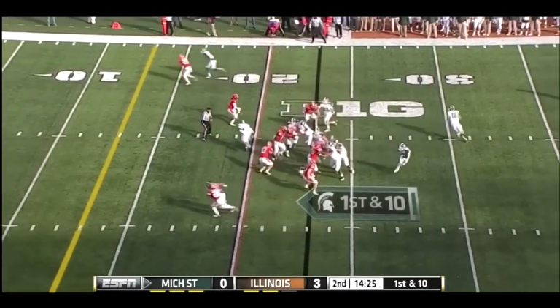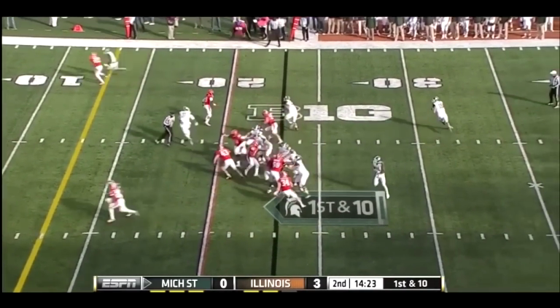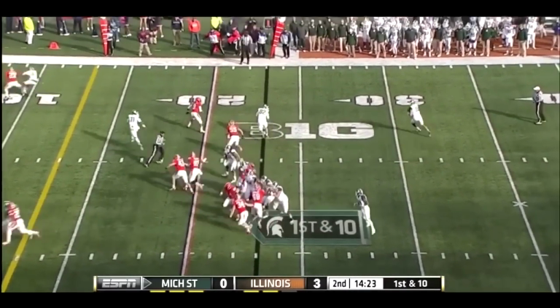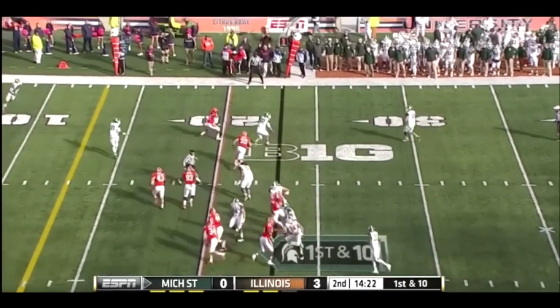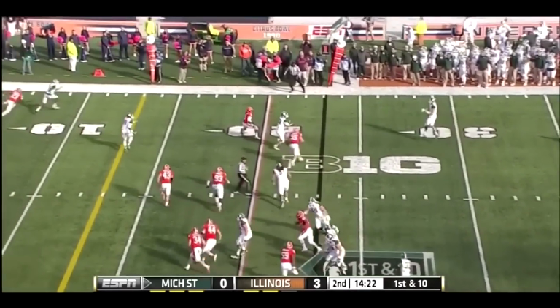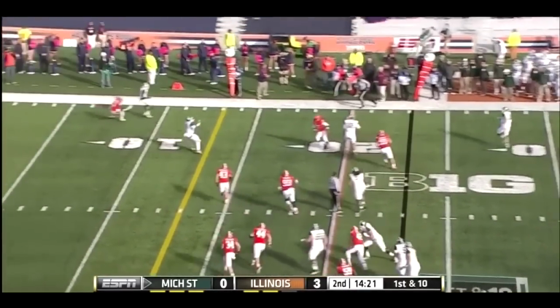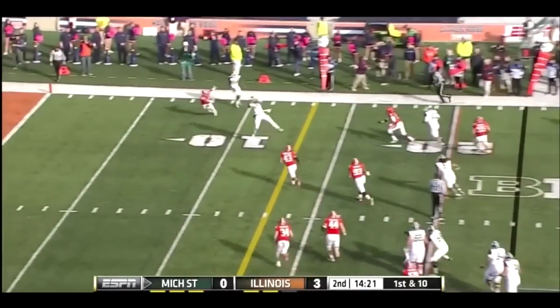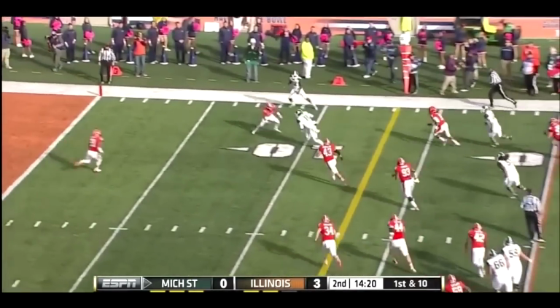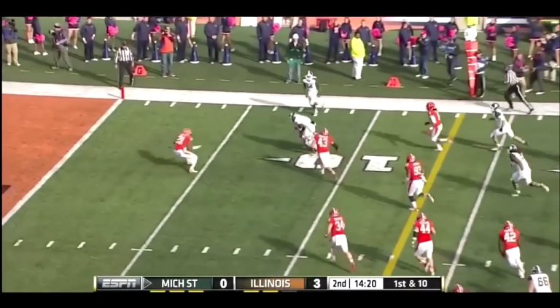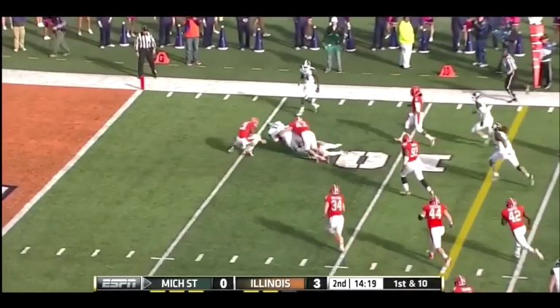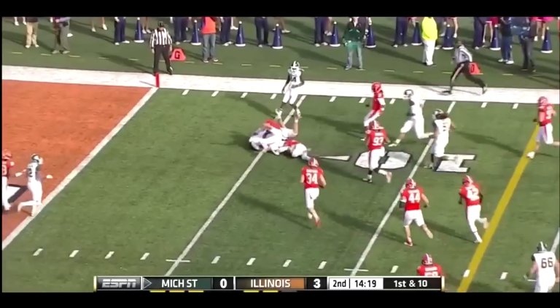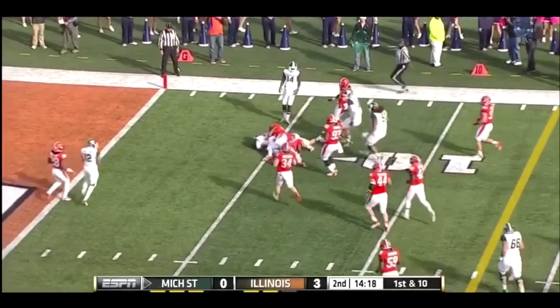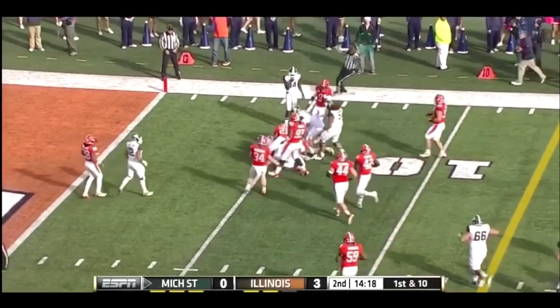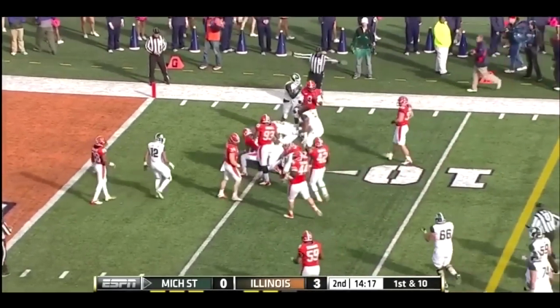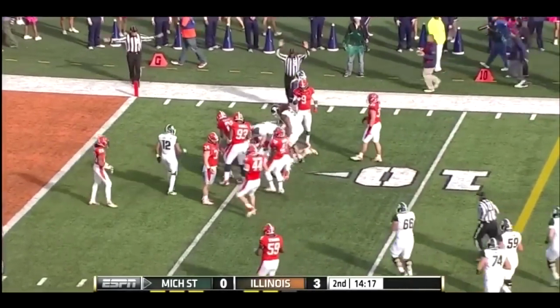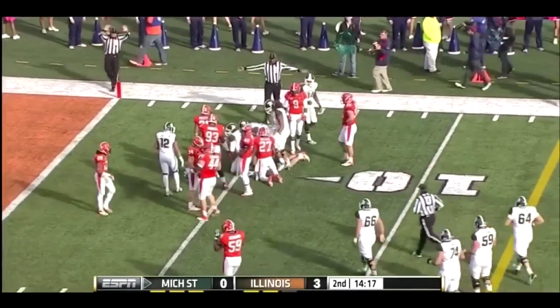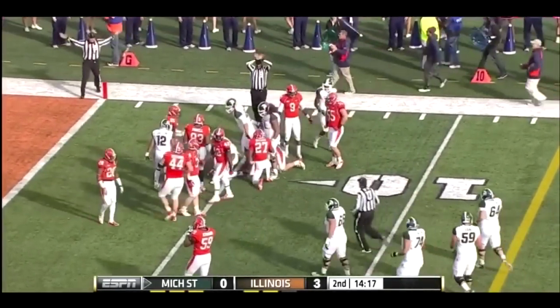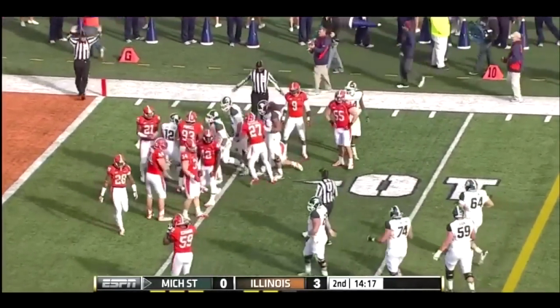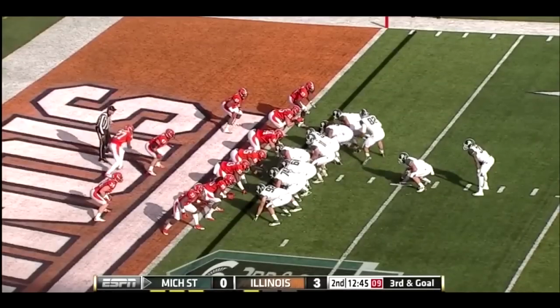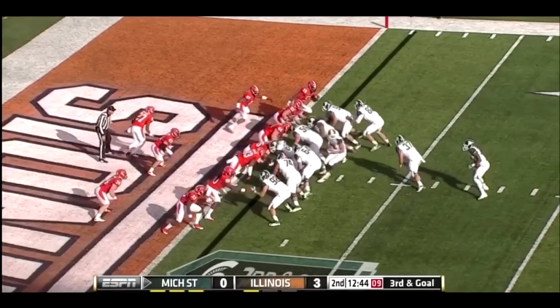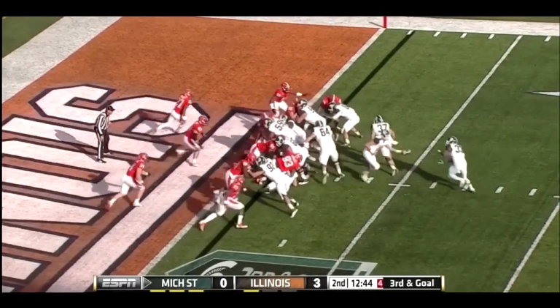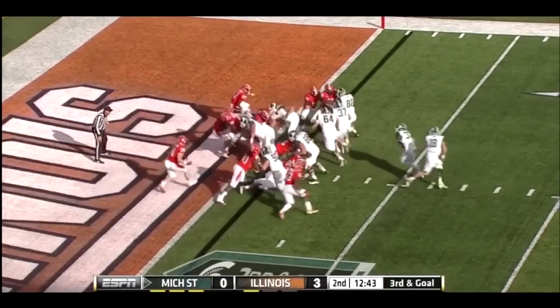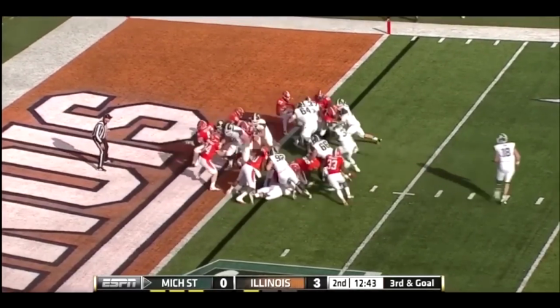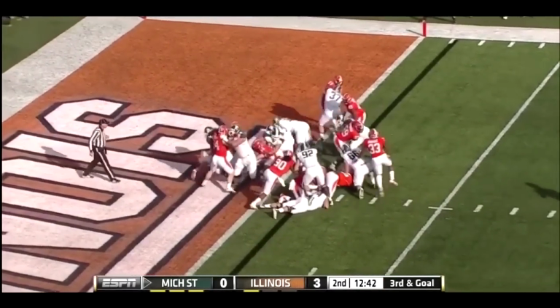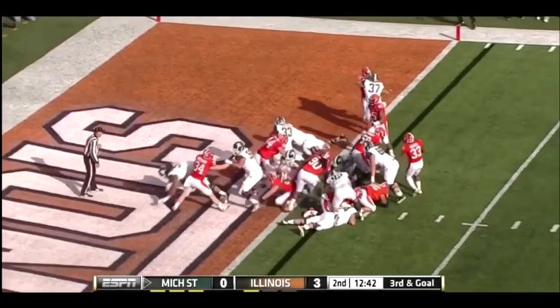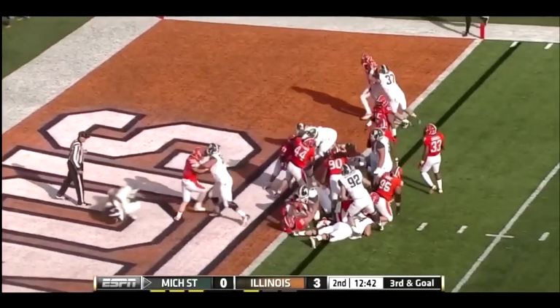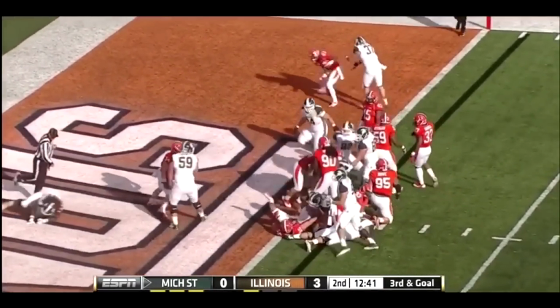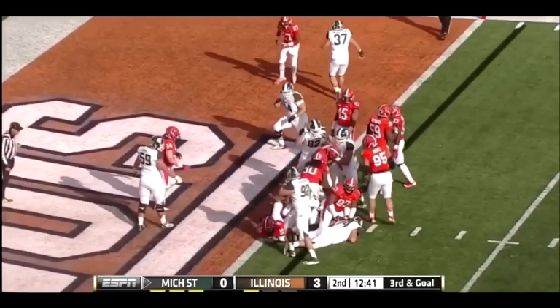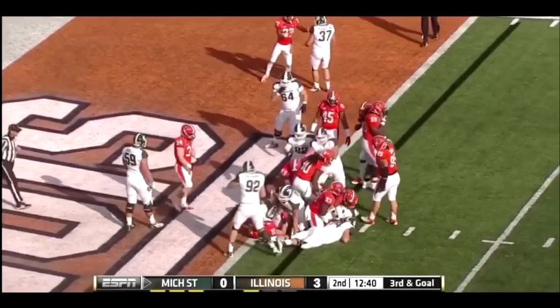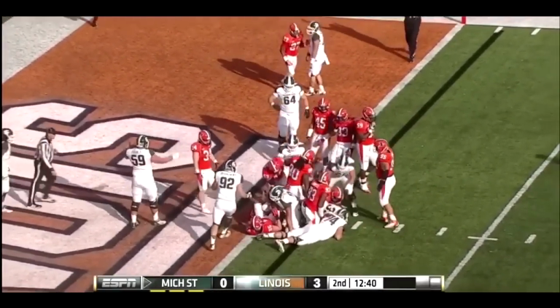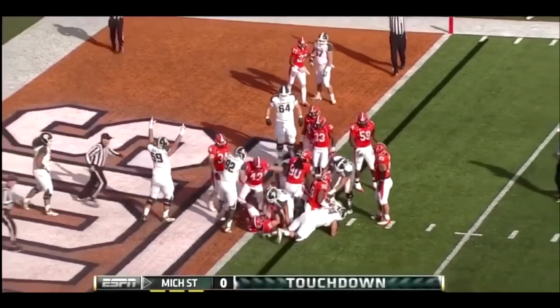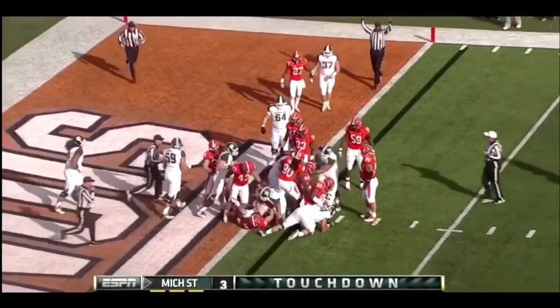A rollout for Cook. Throws across his body, nice catch, leaping back to make the grab — Jamal Lyles. Lanford again, this time he'll easily get into the end zone for the Spartan touchdown.